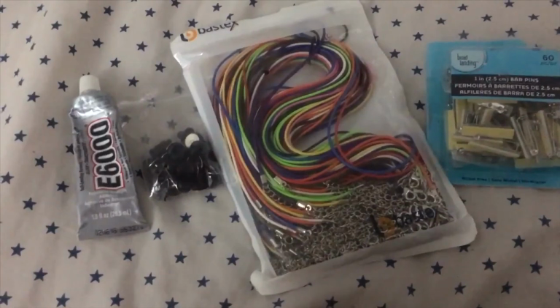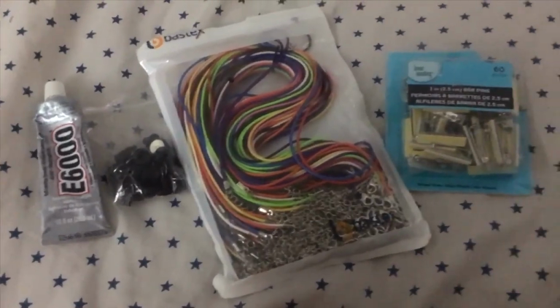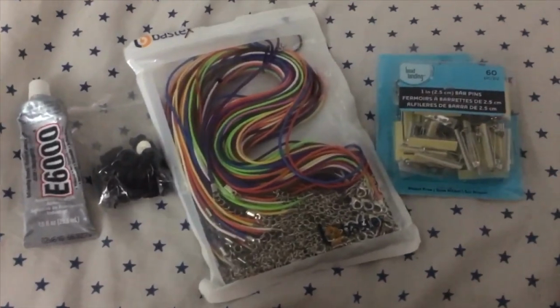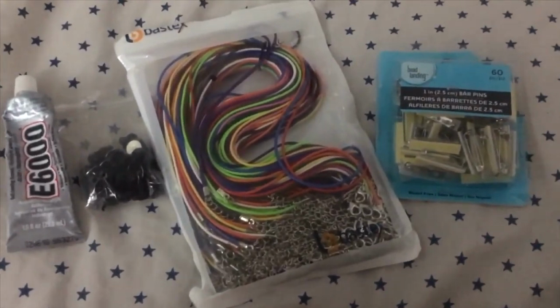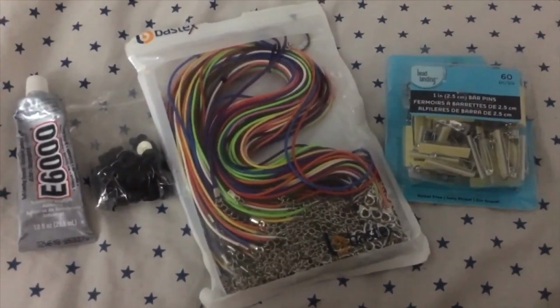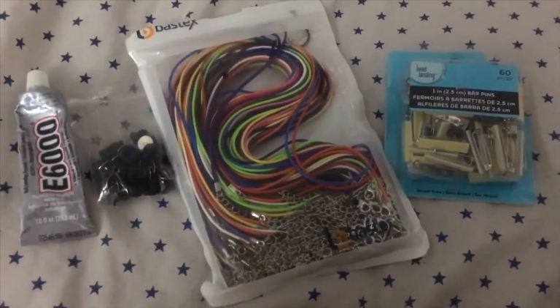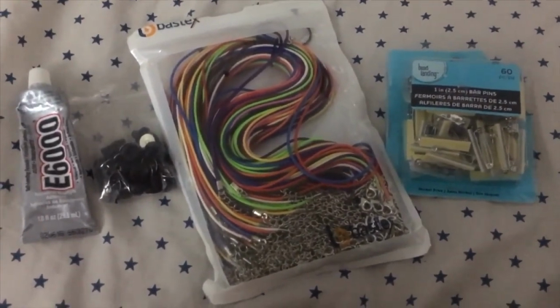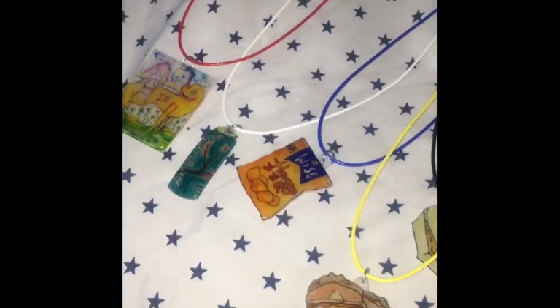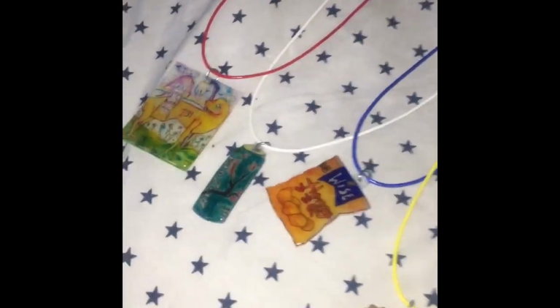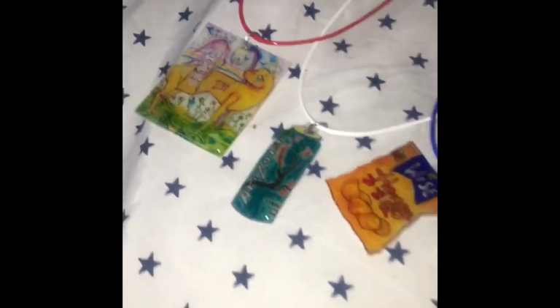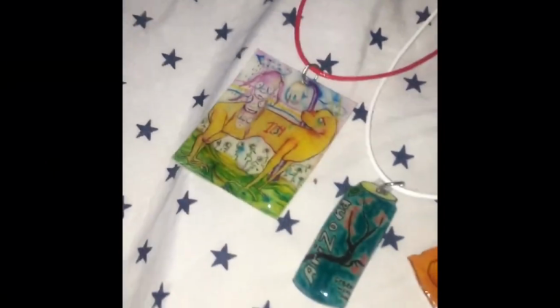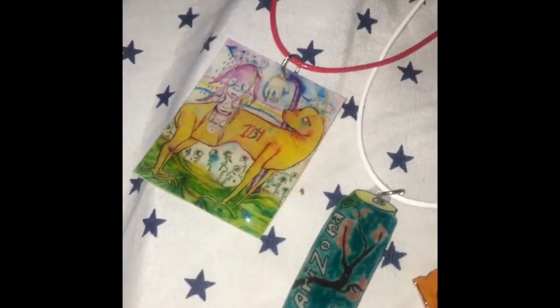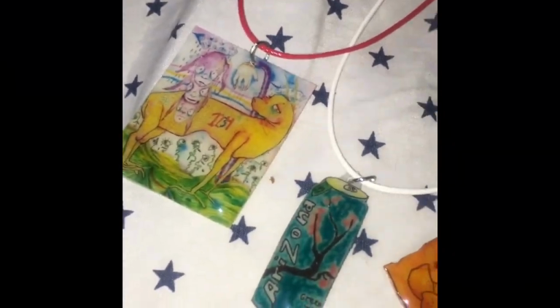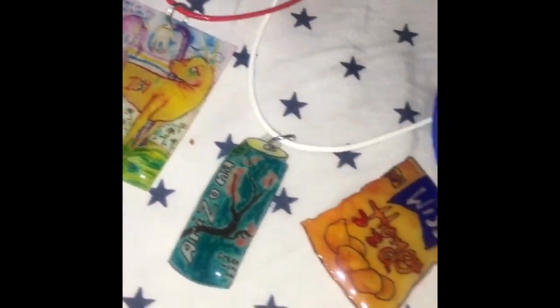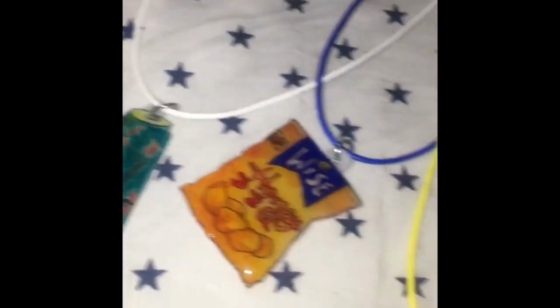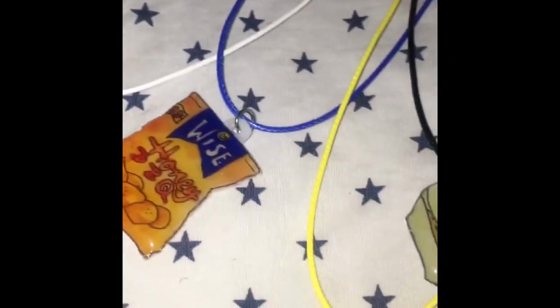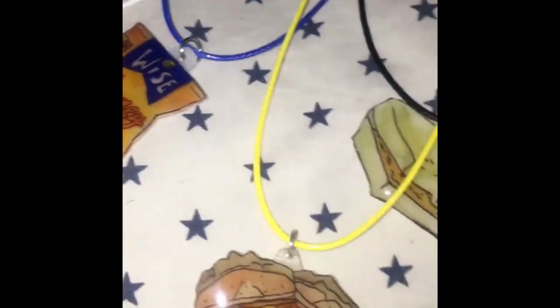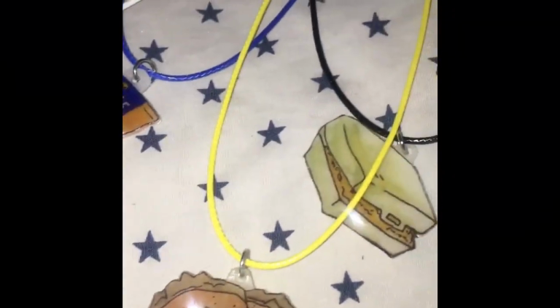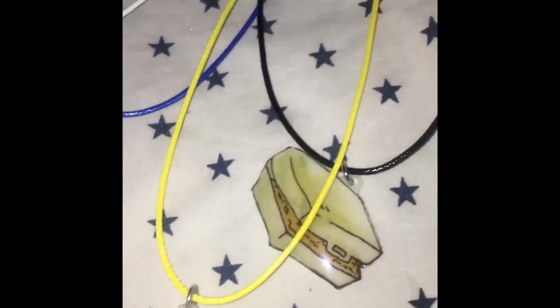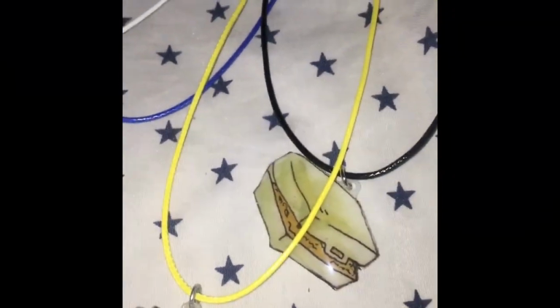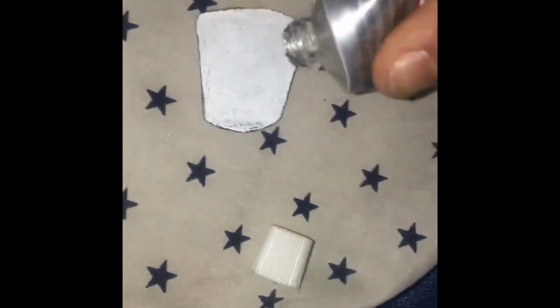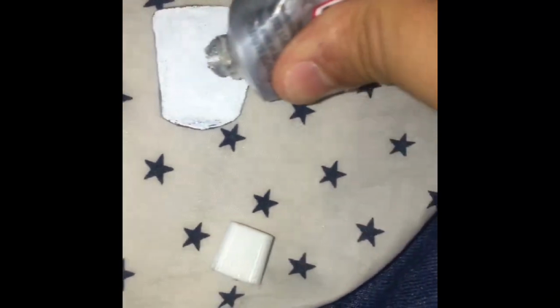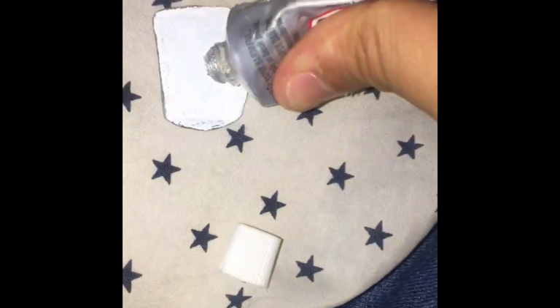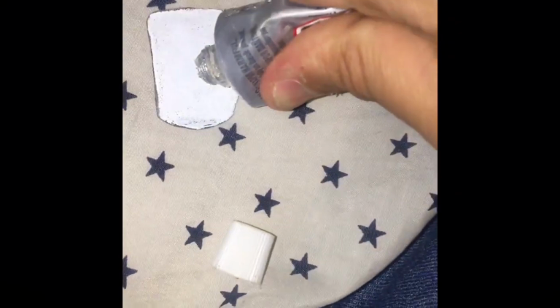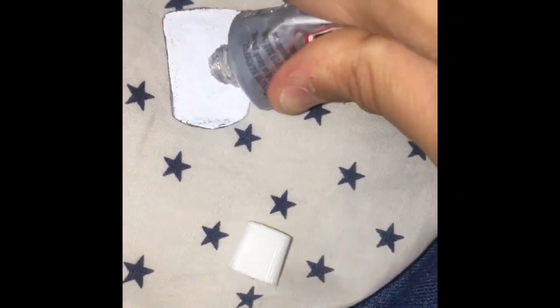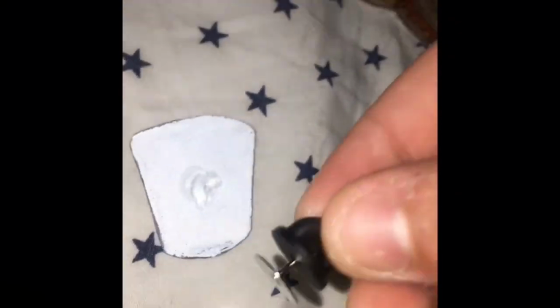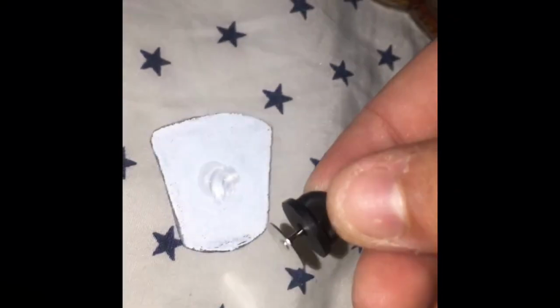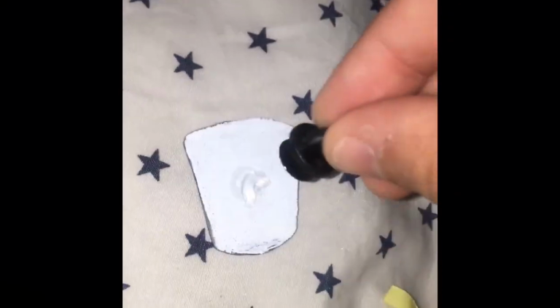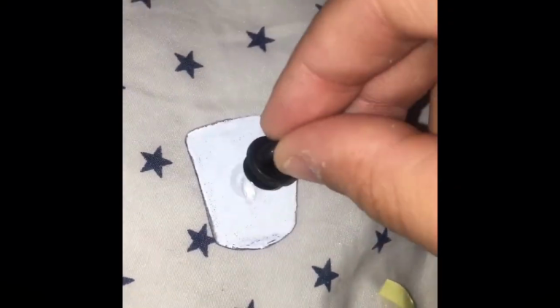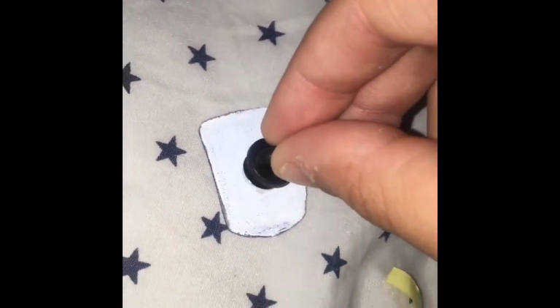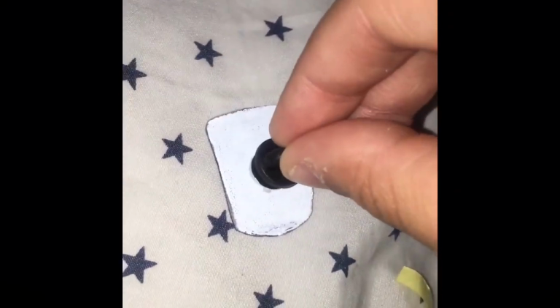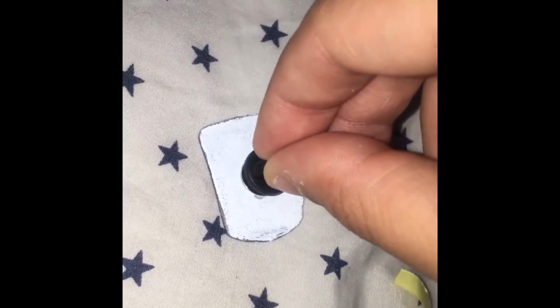I have E6000 glue, pin backs, and chains to put the charms on. For pins, I simply put the glue on and then I put on the pin back, and that's it.